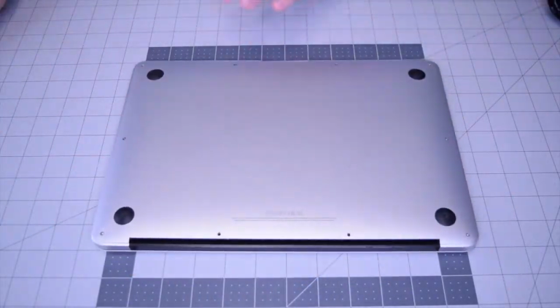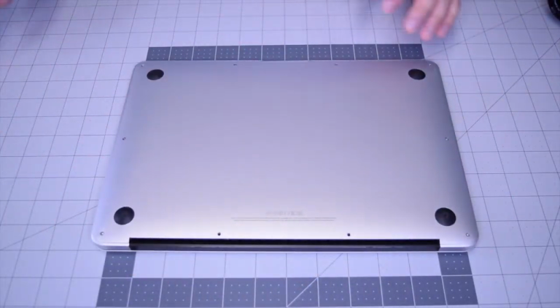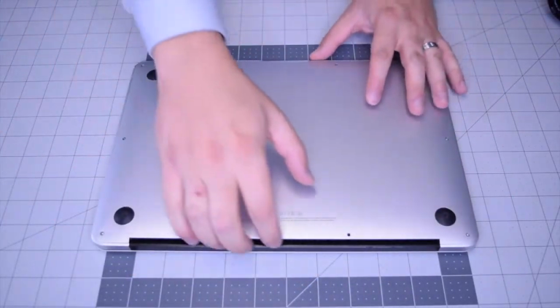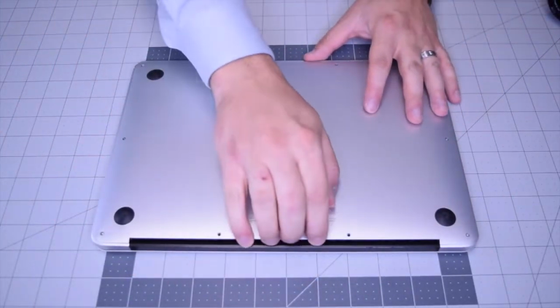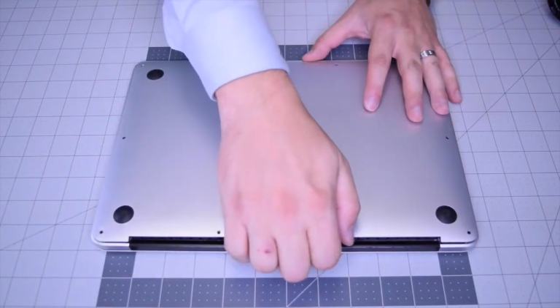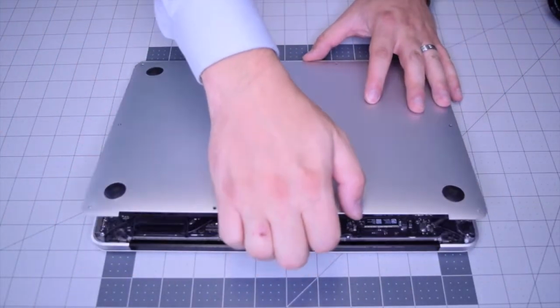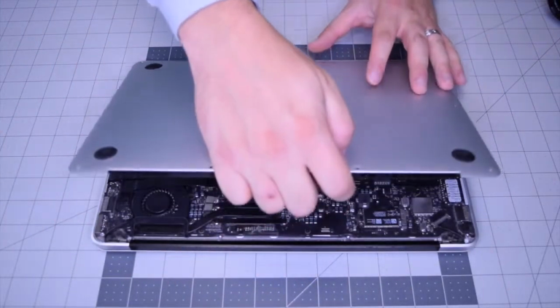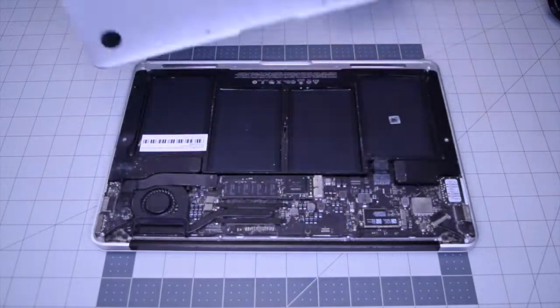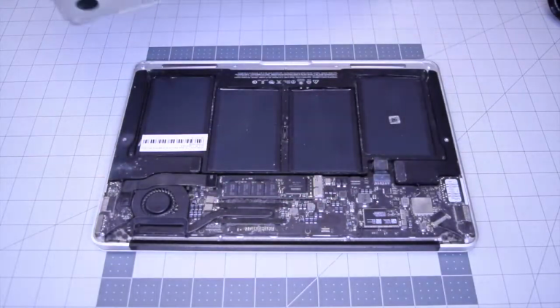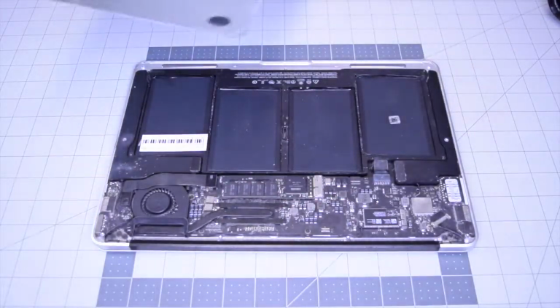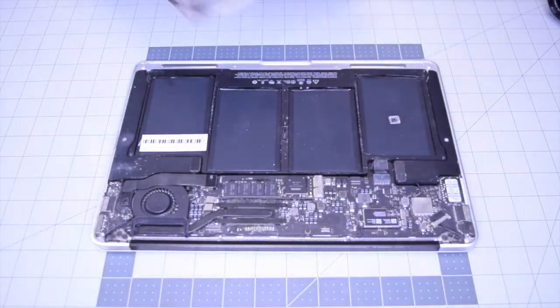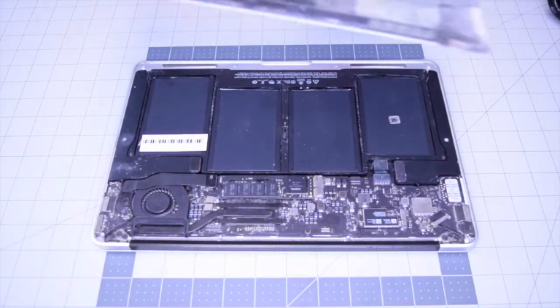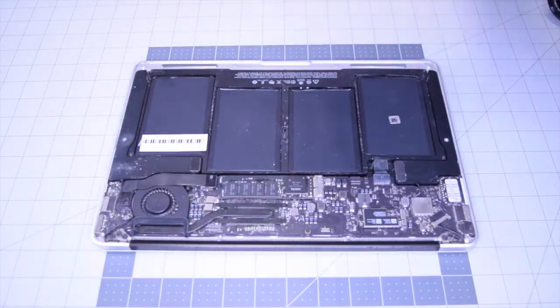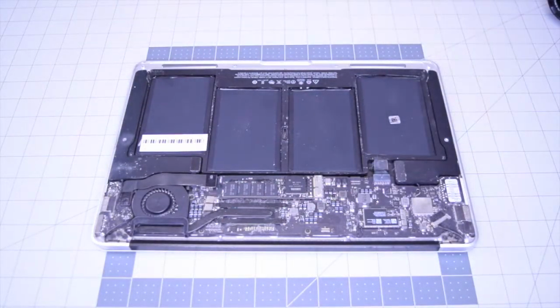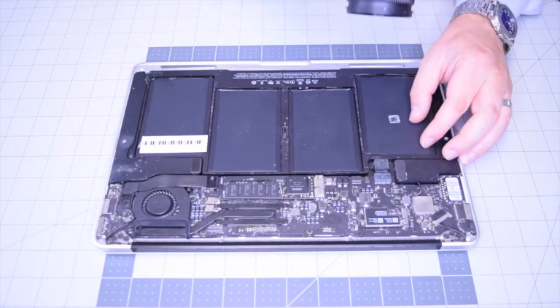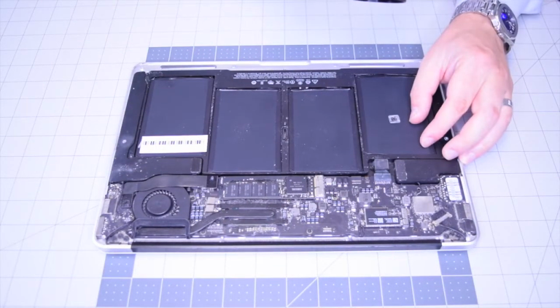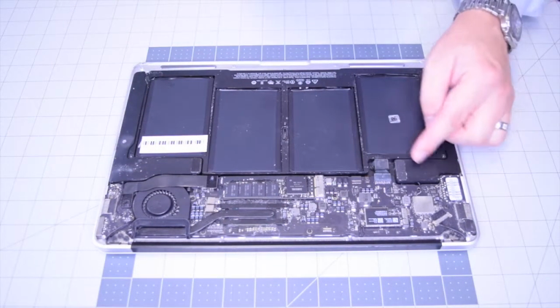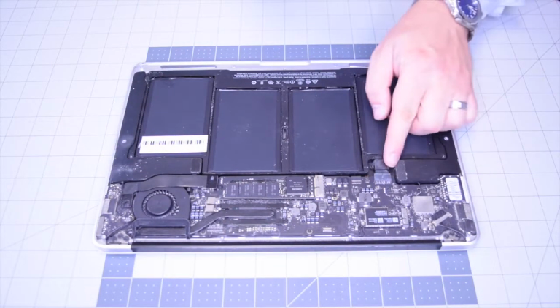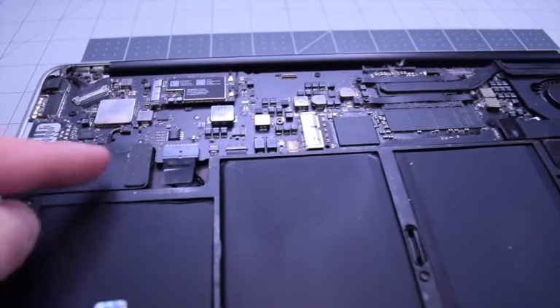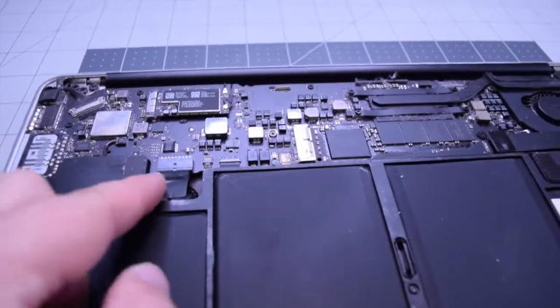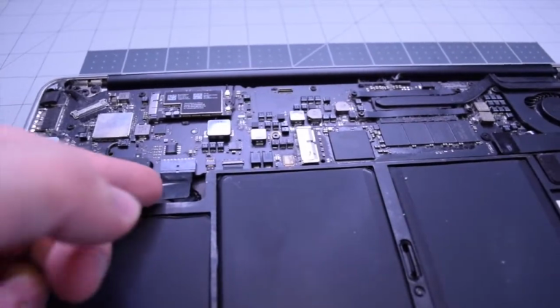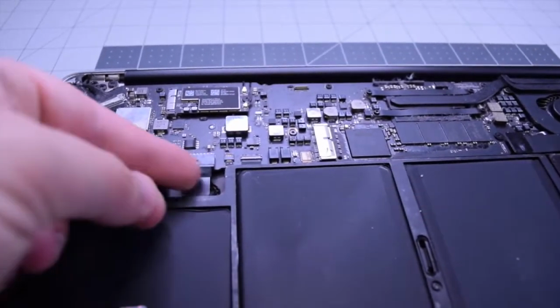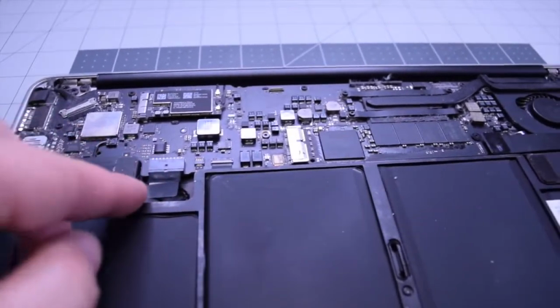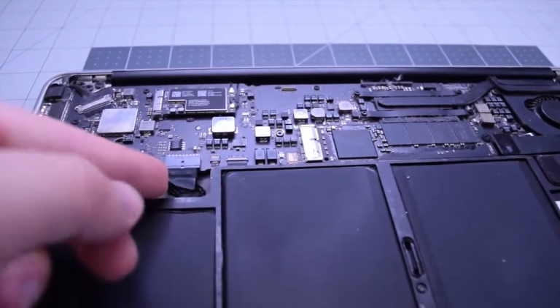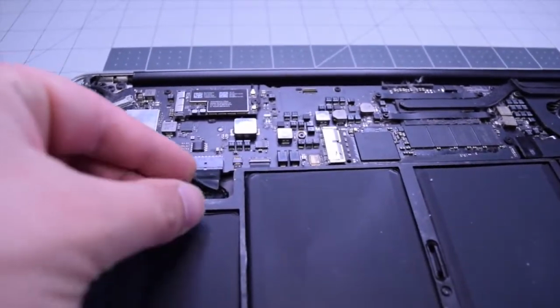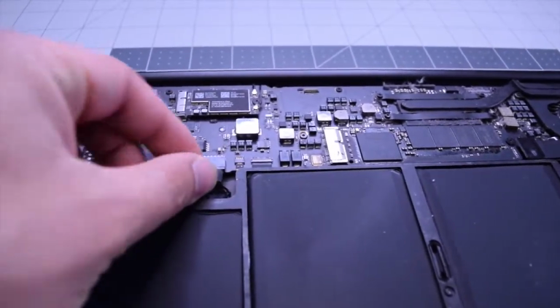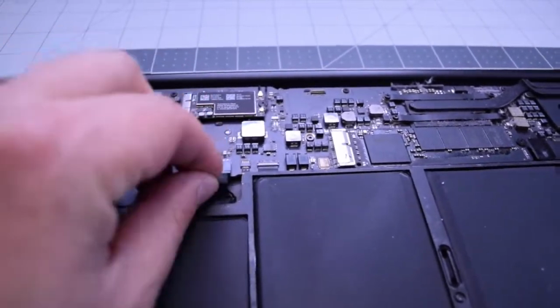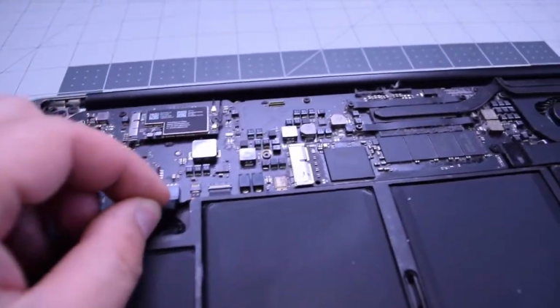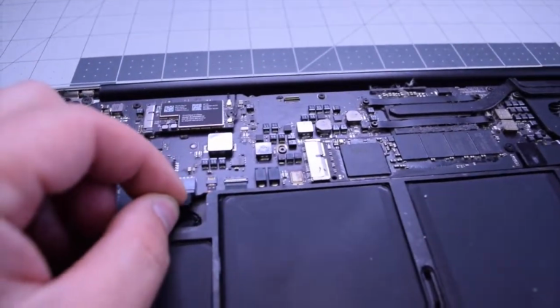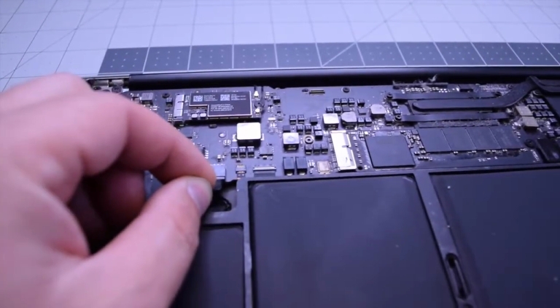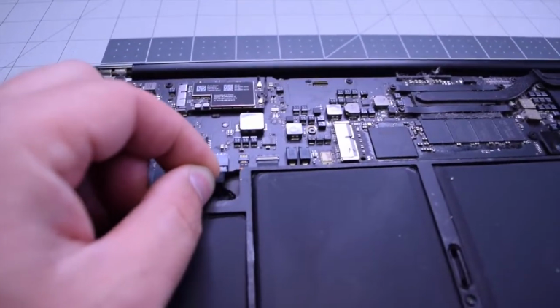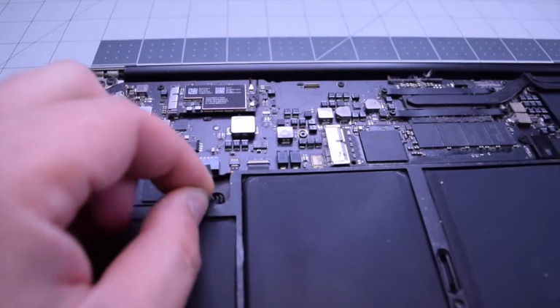With all 10 screws removed, go ahead and lift up and remove the cover panel to the side. Always begin by disconnecting the battery — go ahead and find that little tugging lever and pull on it to disconnect the battery from the logic board.